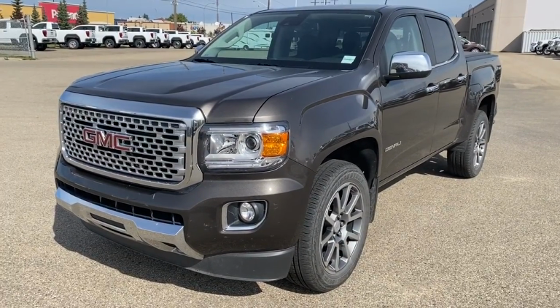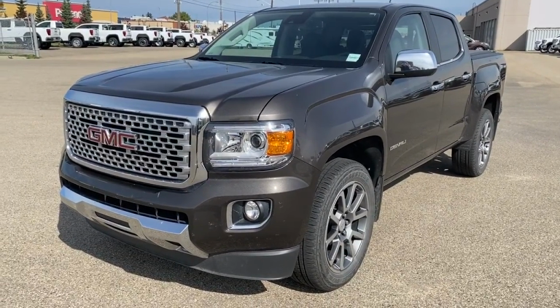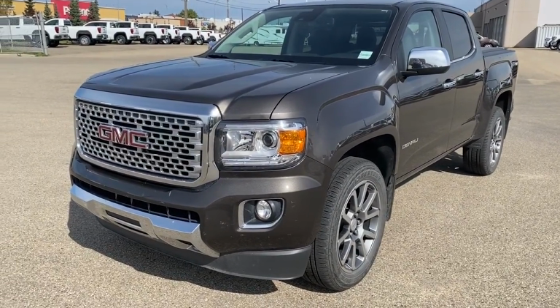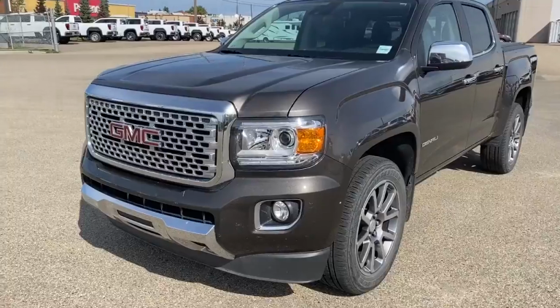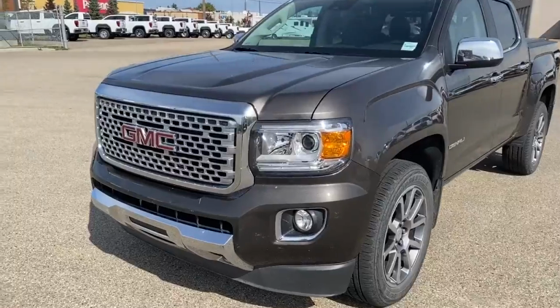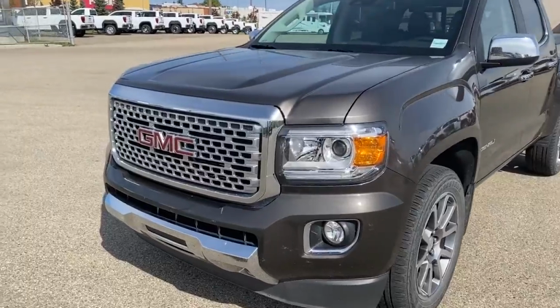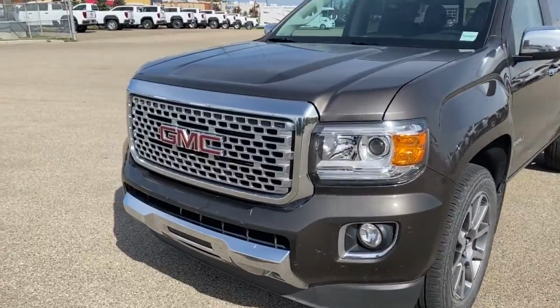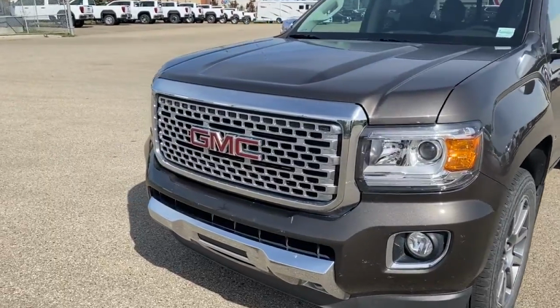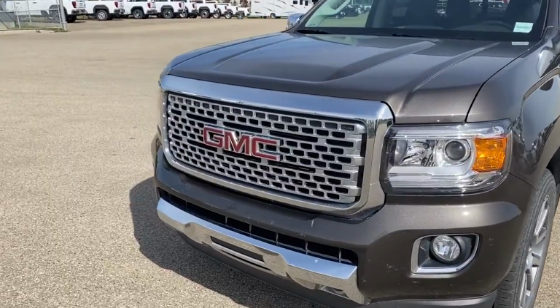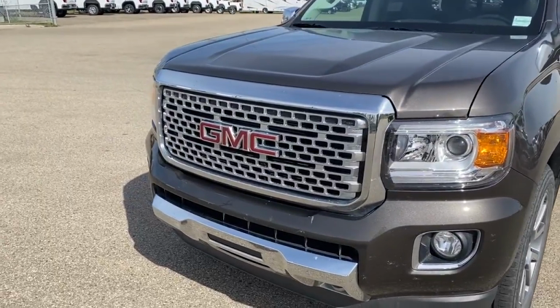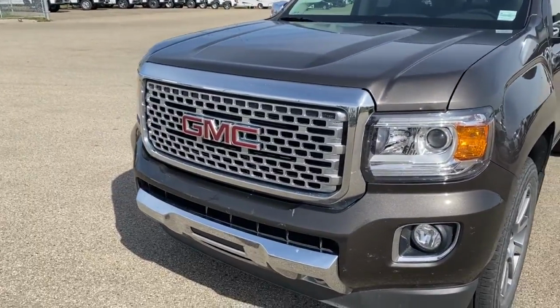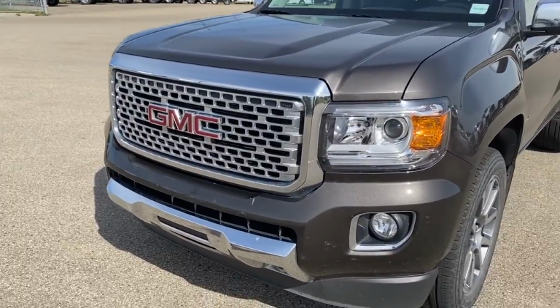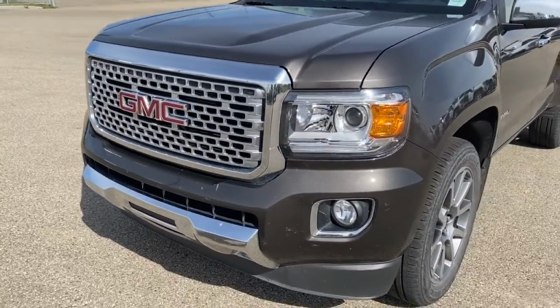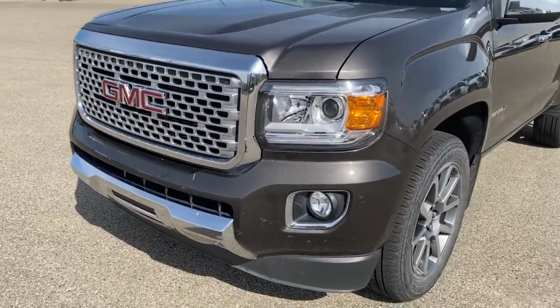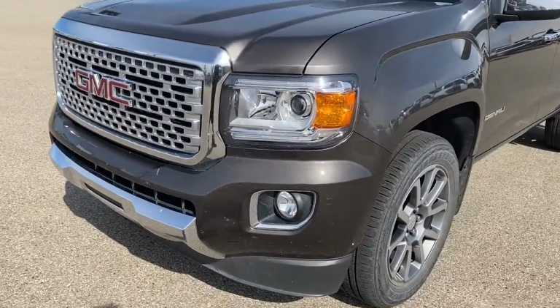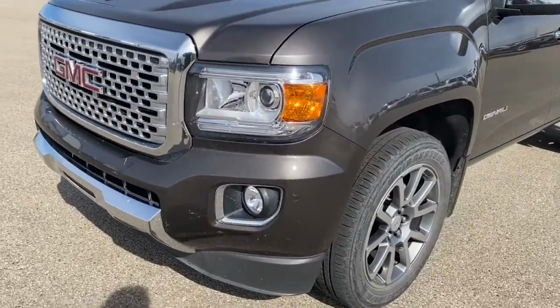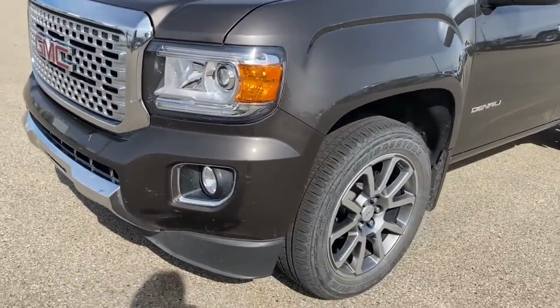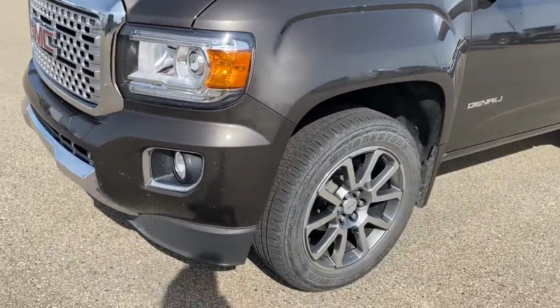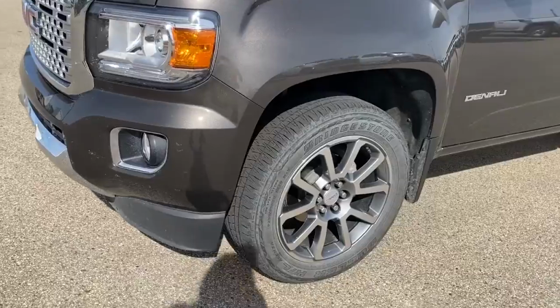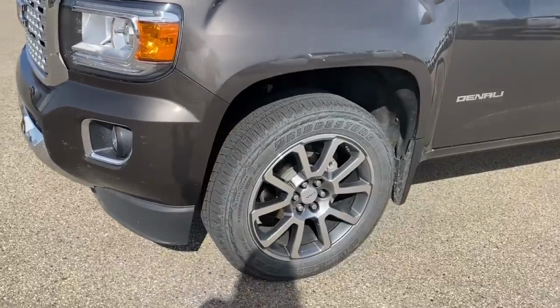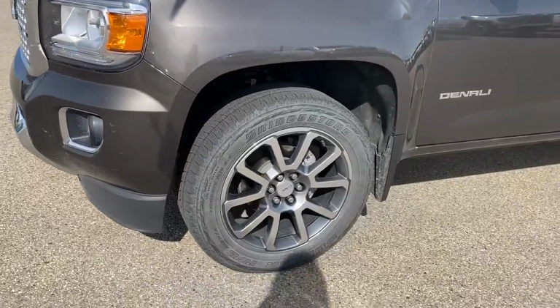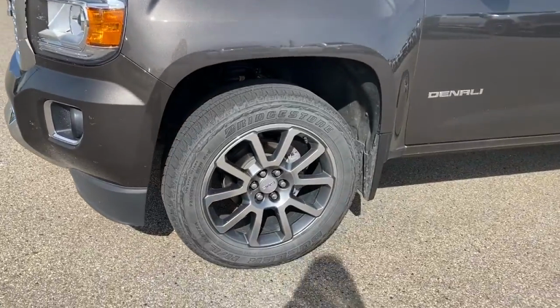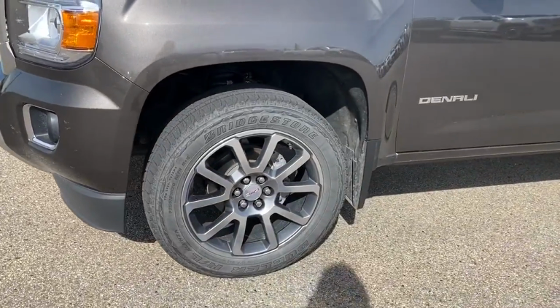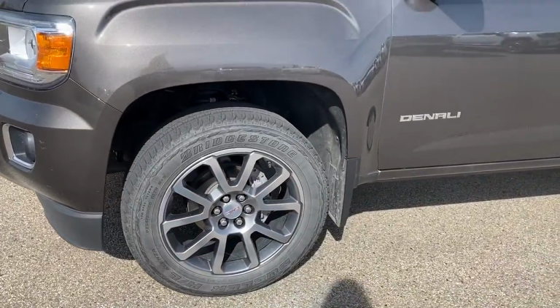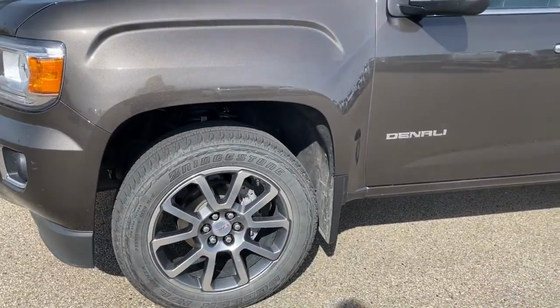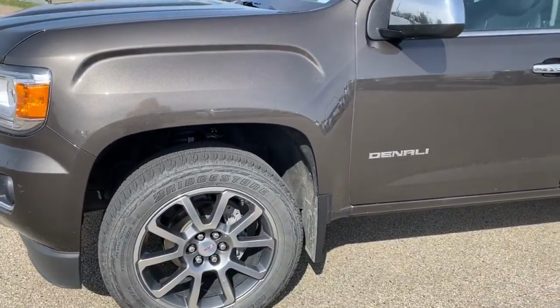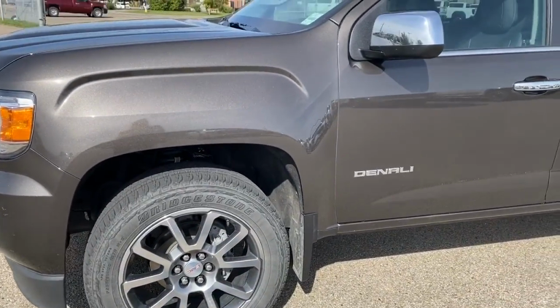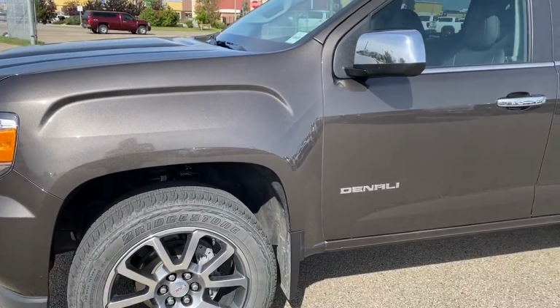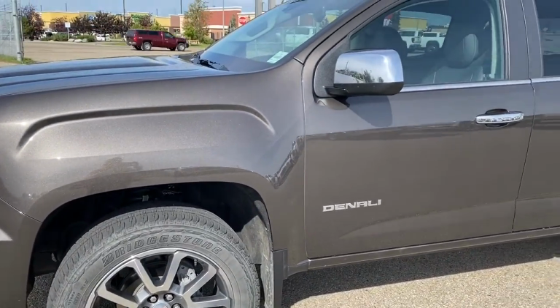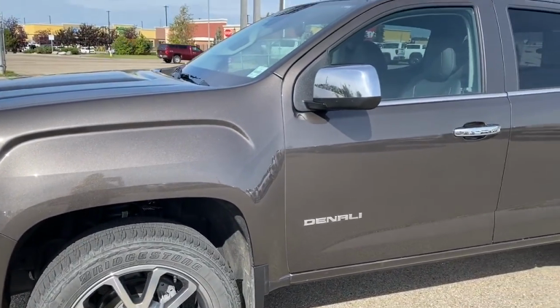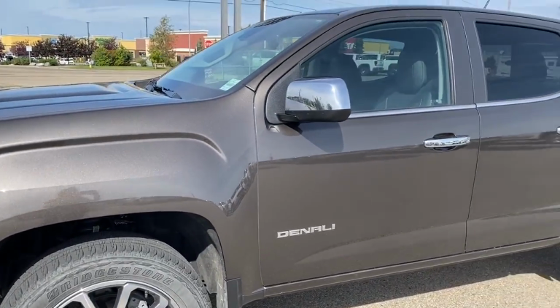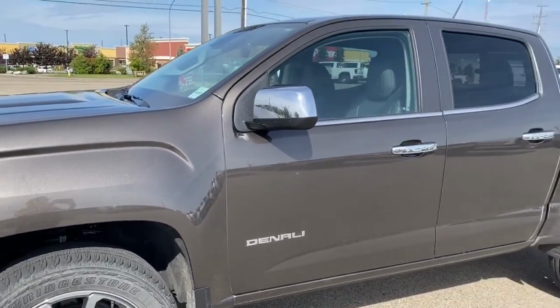At the front of the Denali, we've got that unique Denali grille, fog lights down below, 20-inch wheels, and a 3.6-liter V6 engine under the hood.